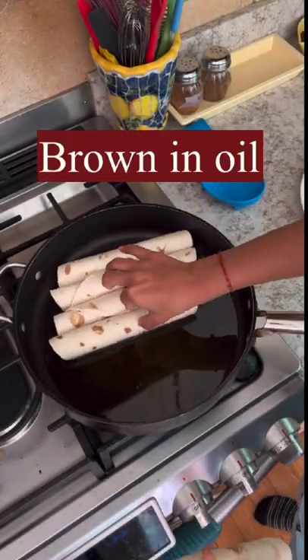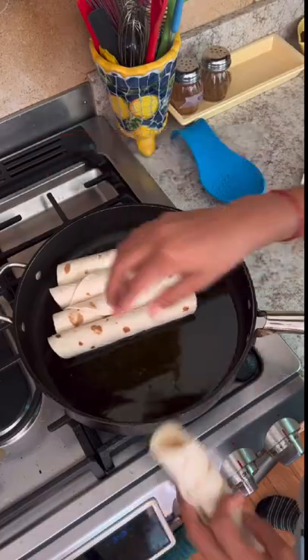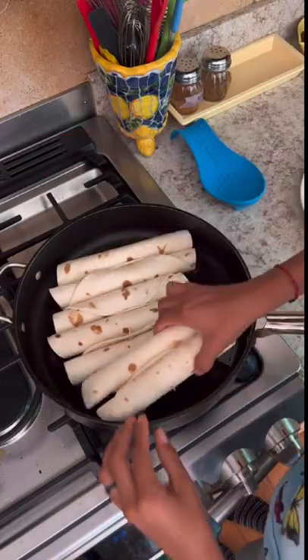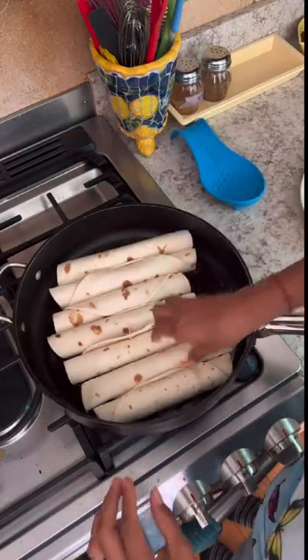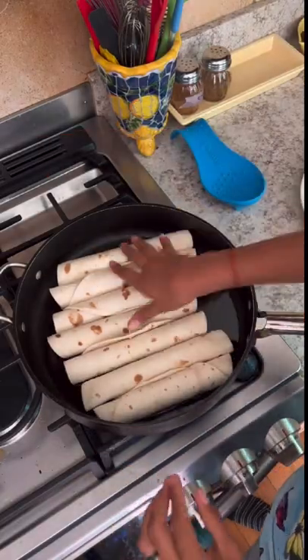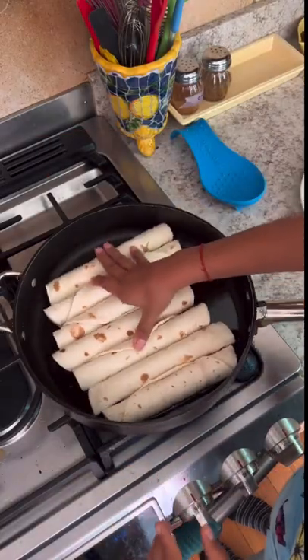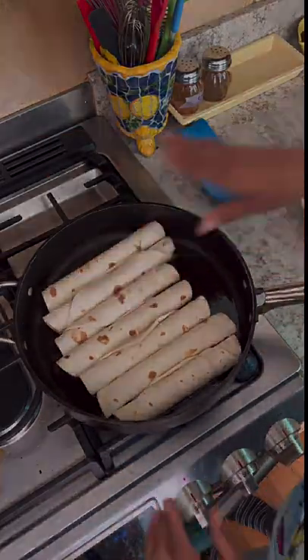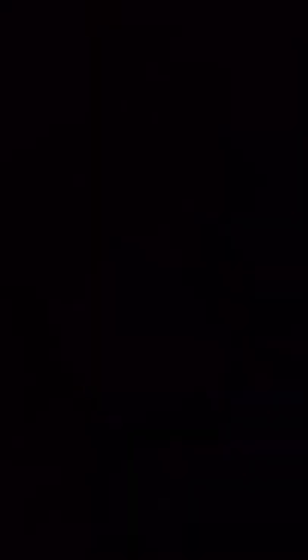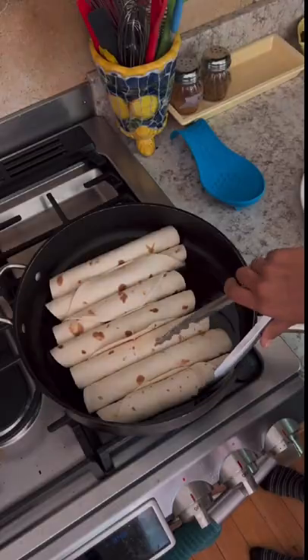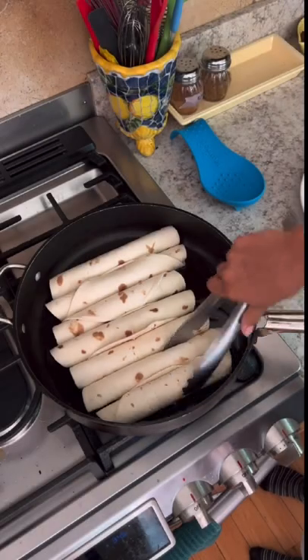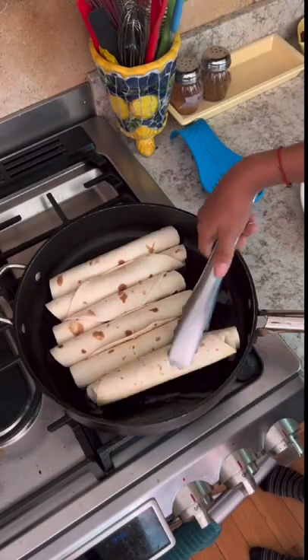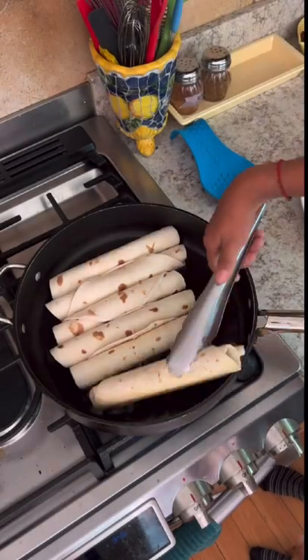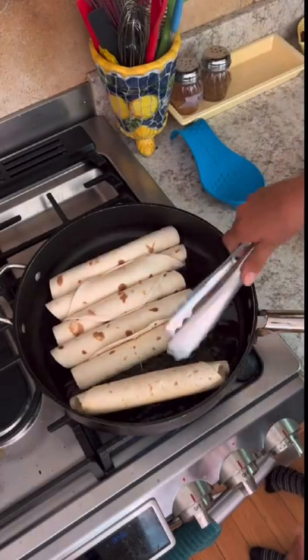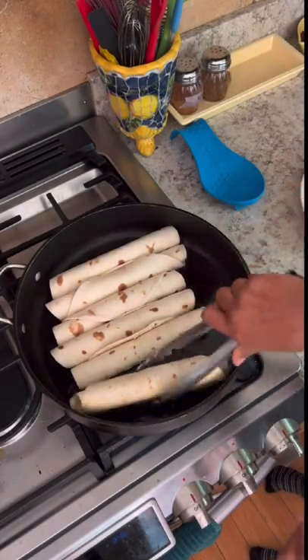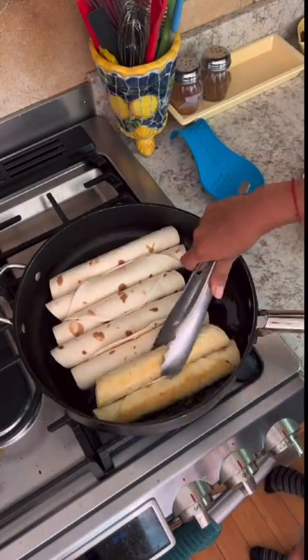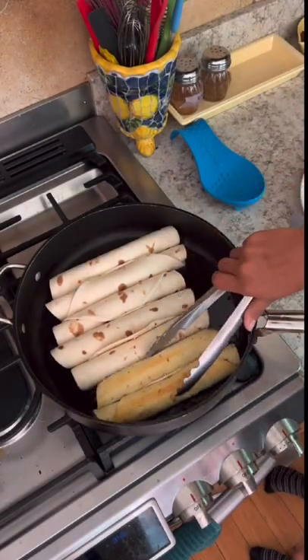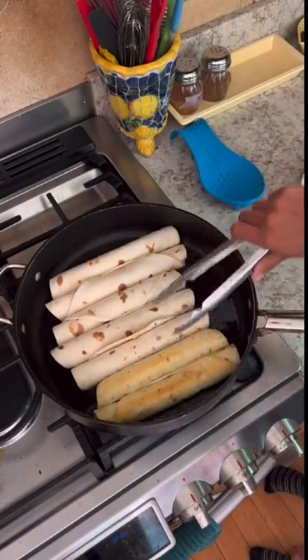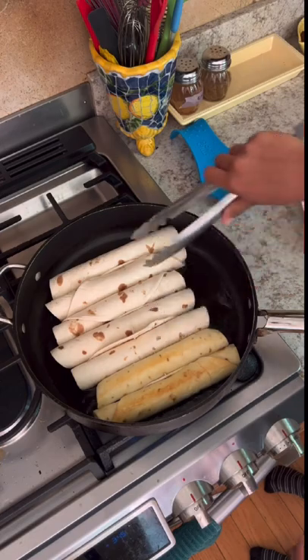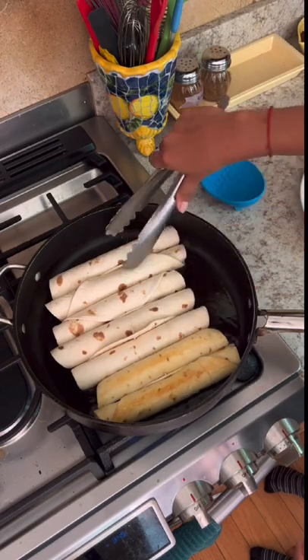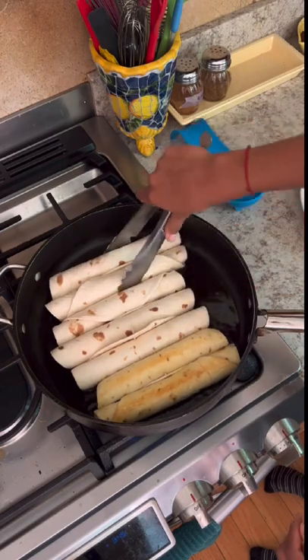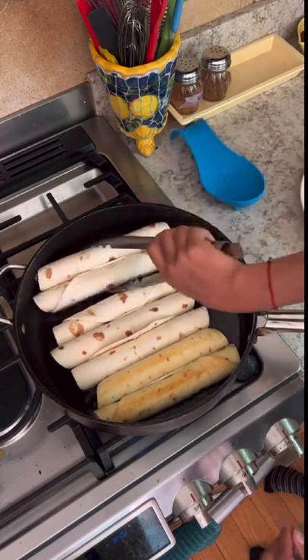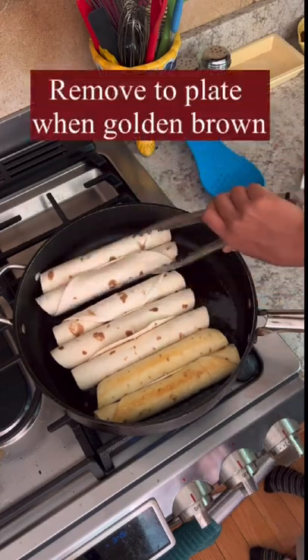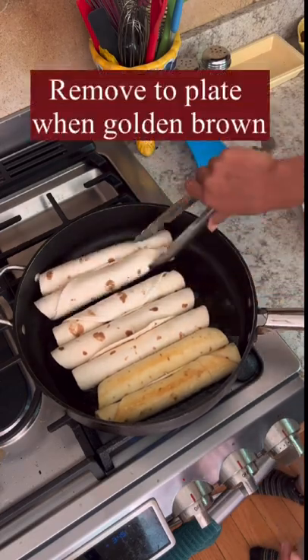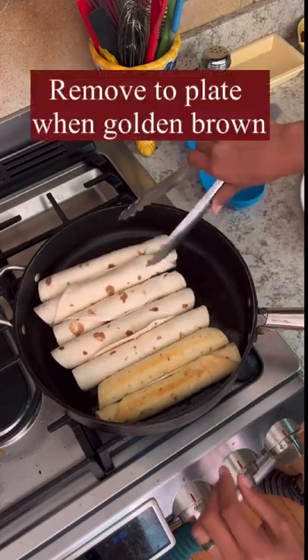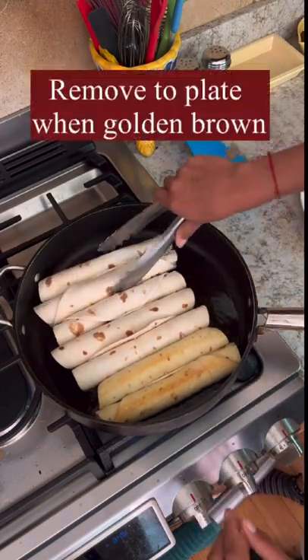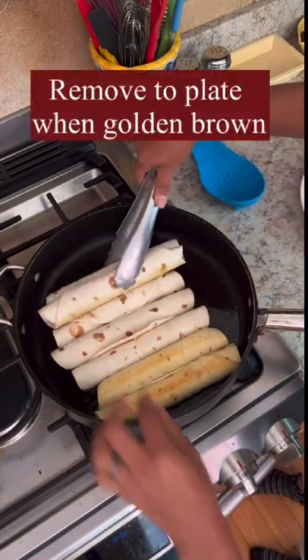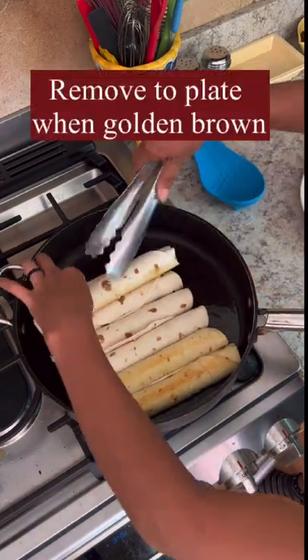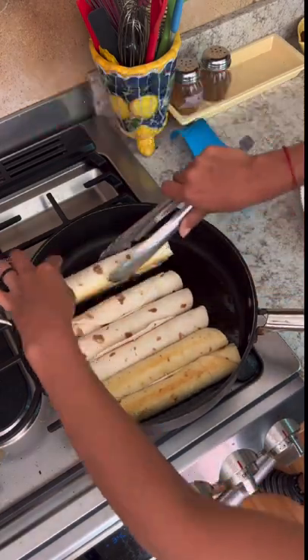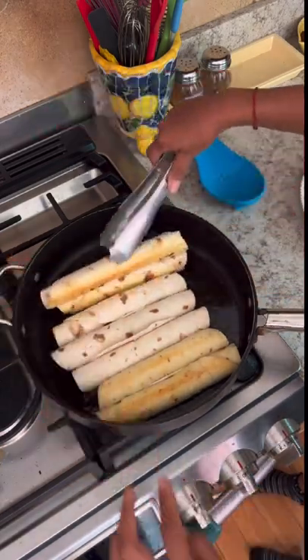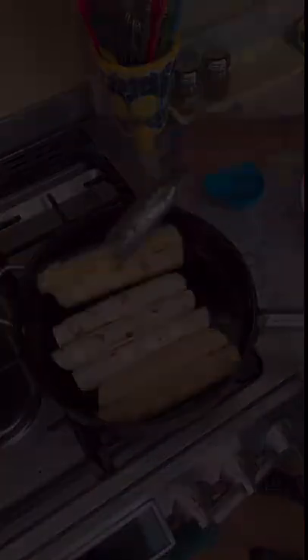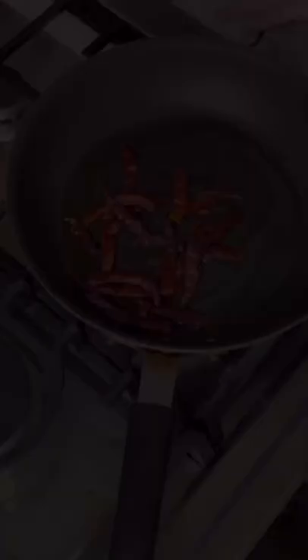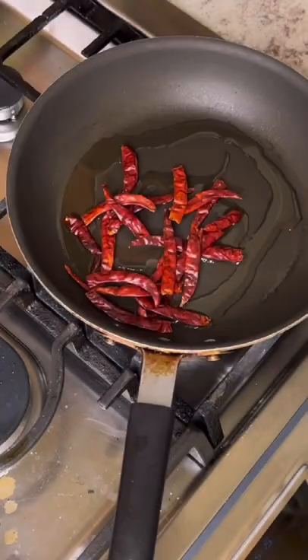Now fry them up in some oil until golden brown on each side. You can see she's turning them two at a time as well, because they are secured with toothpicks.